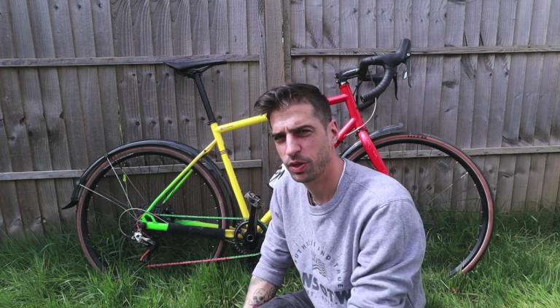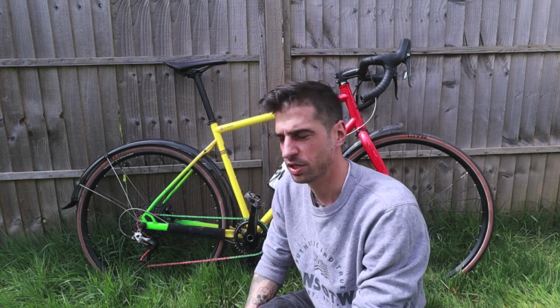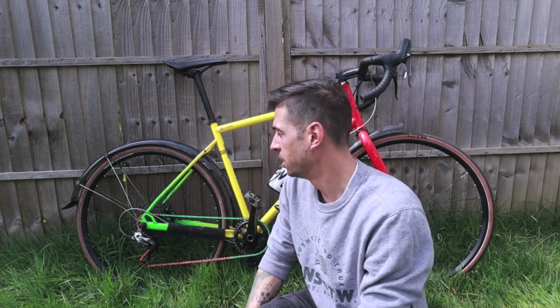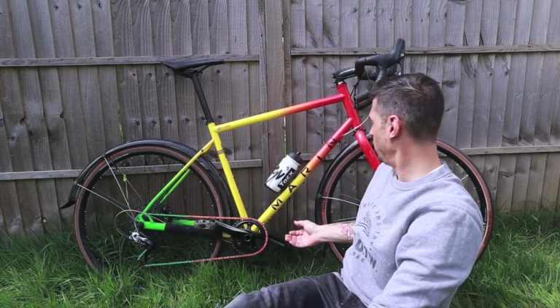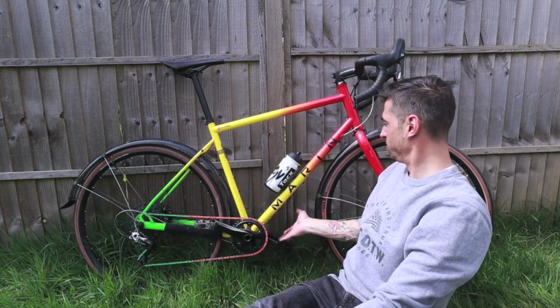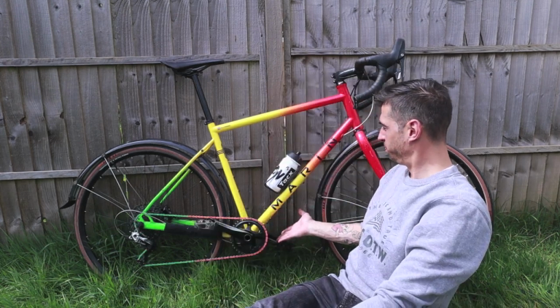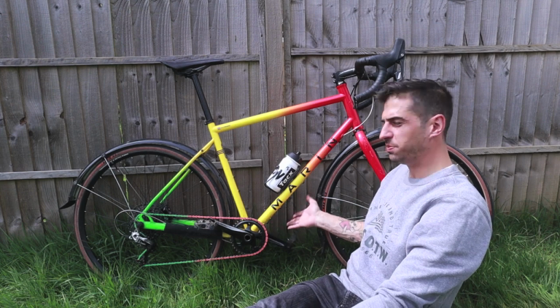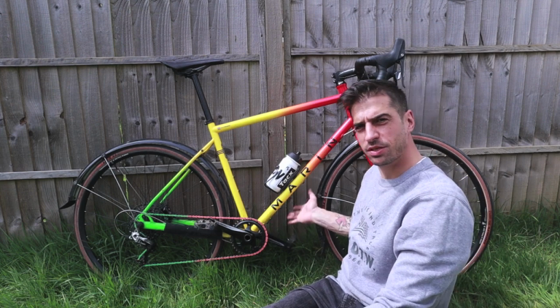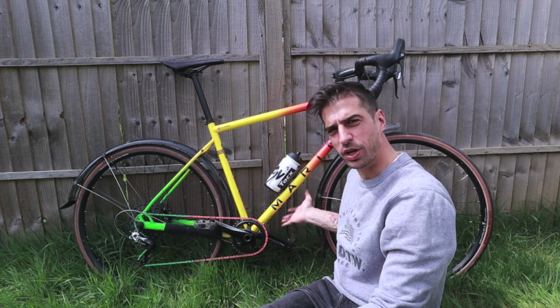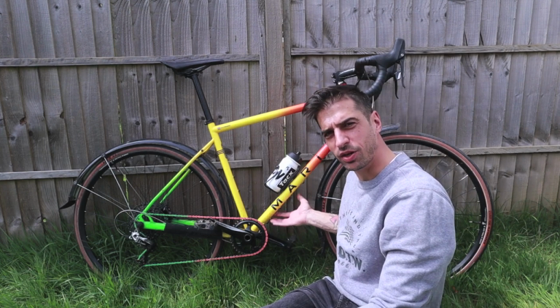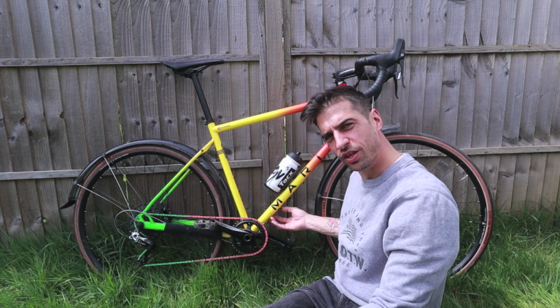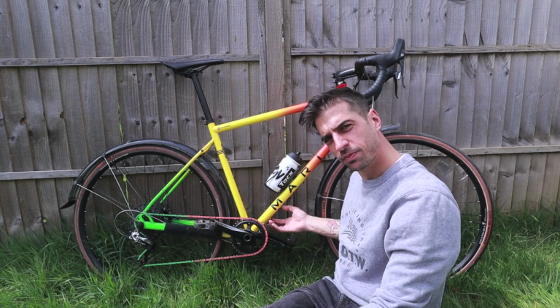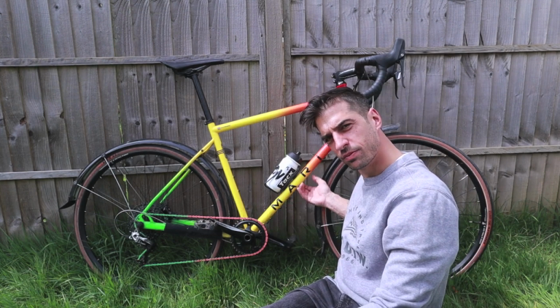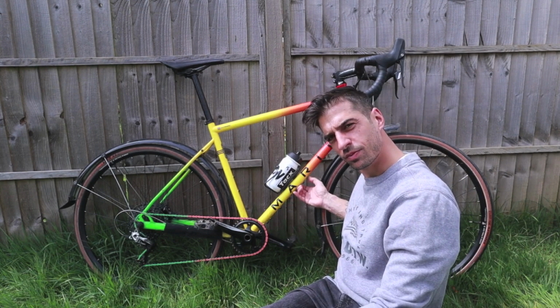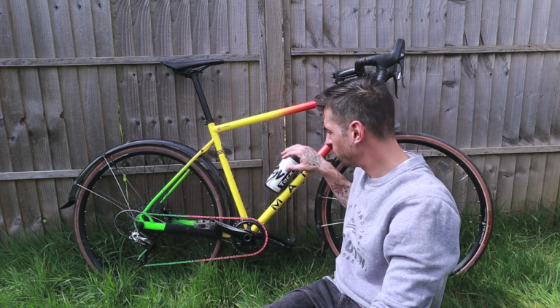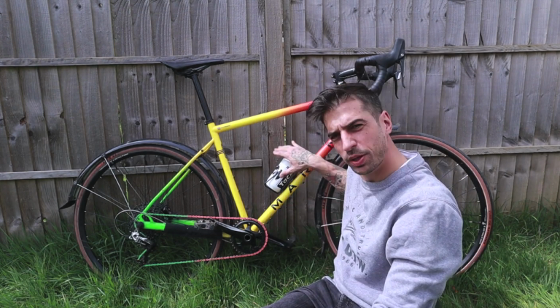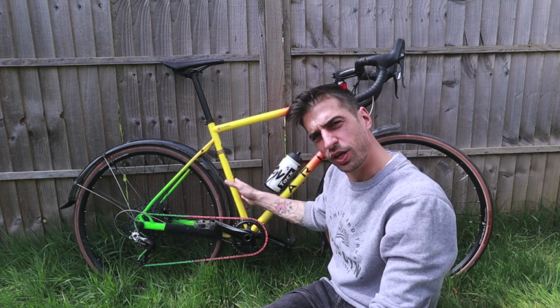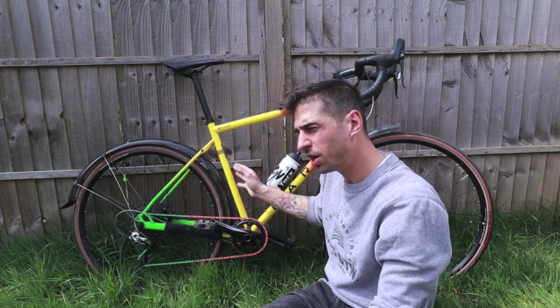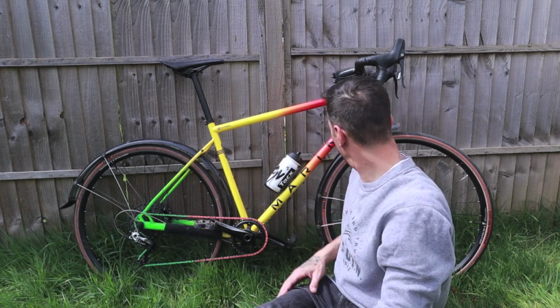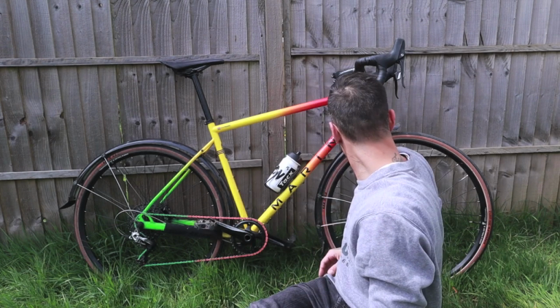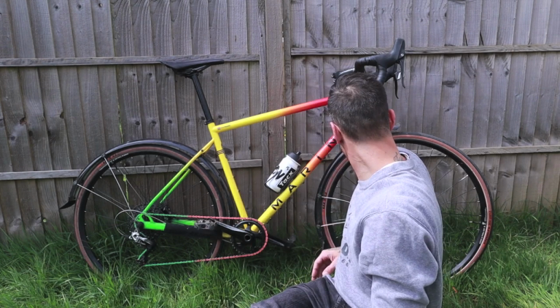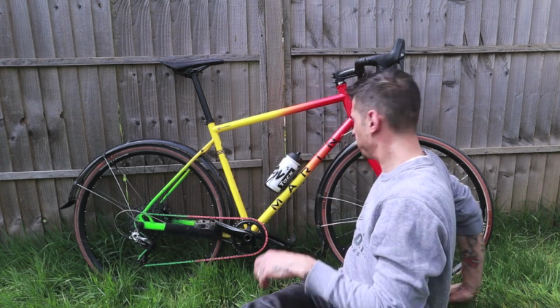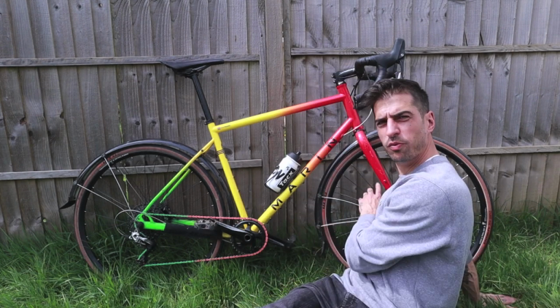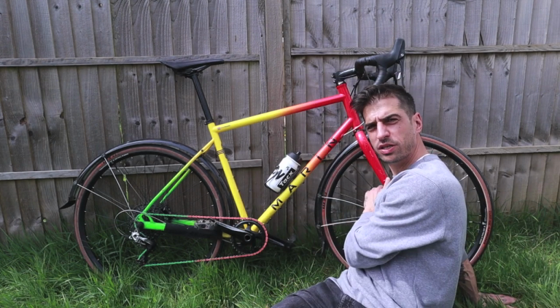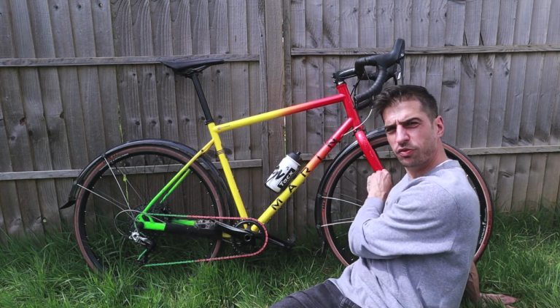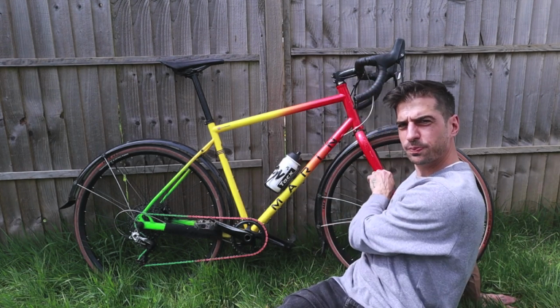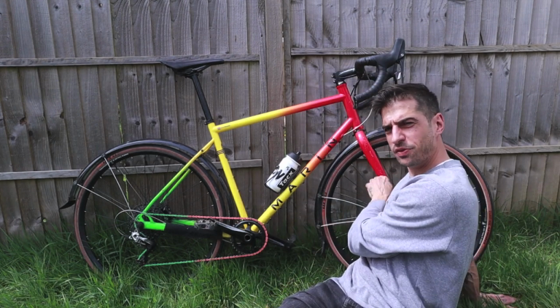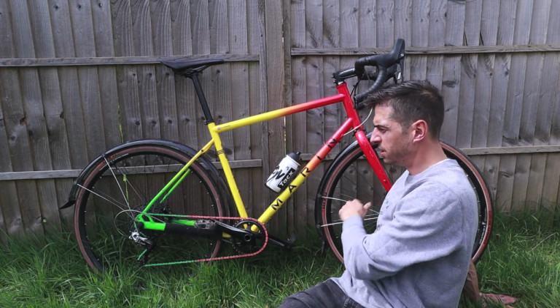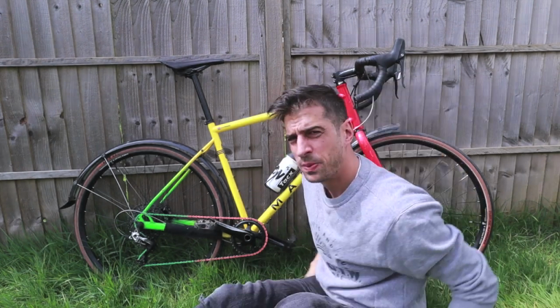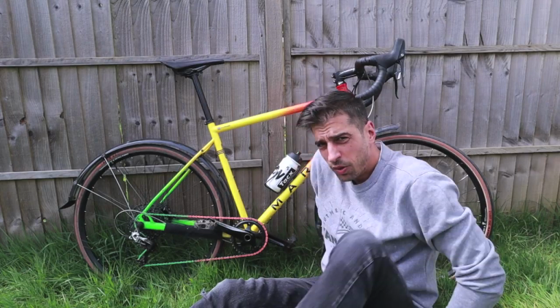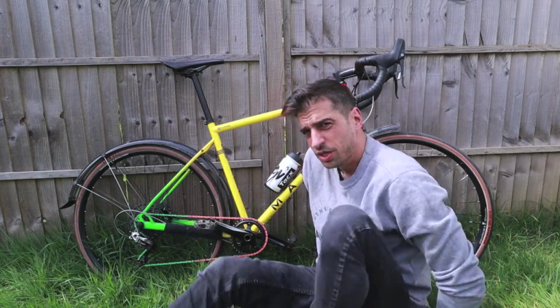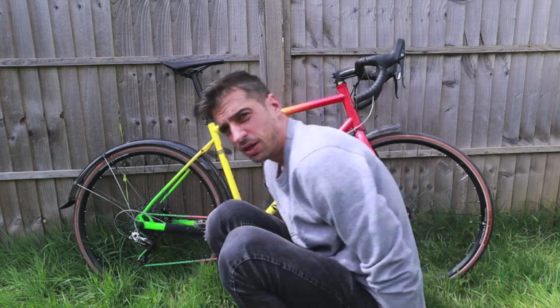You've got bottle cage mounts underneath, one up top, so I think you can mount three bottles. Then you've got more room for mounting stuff on your fork if need be.